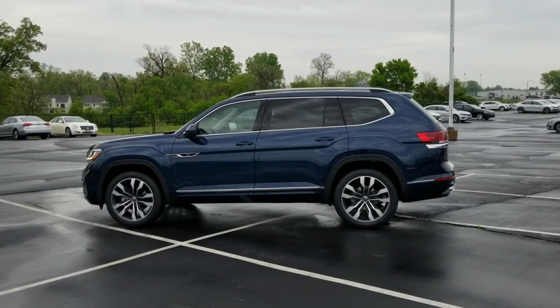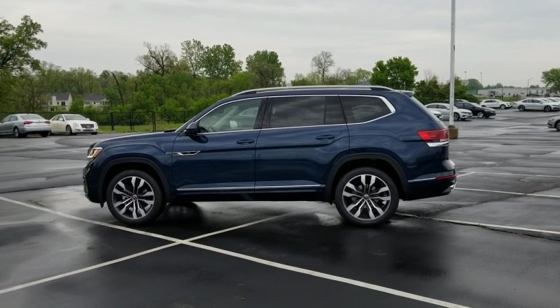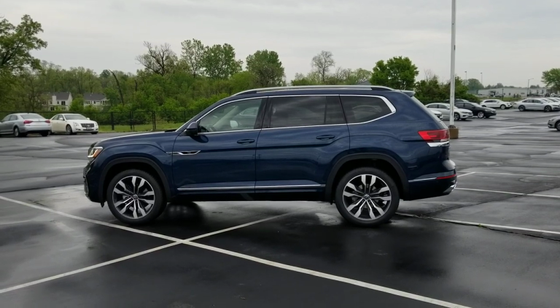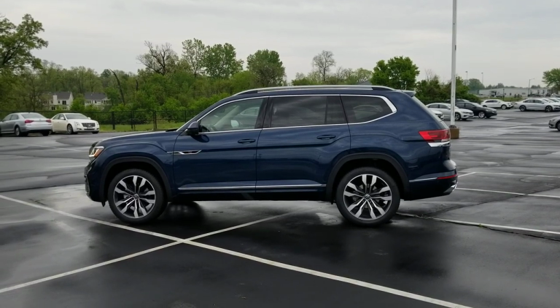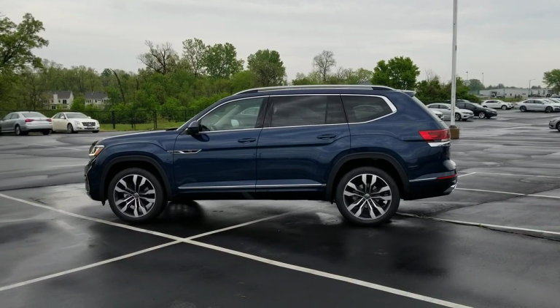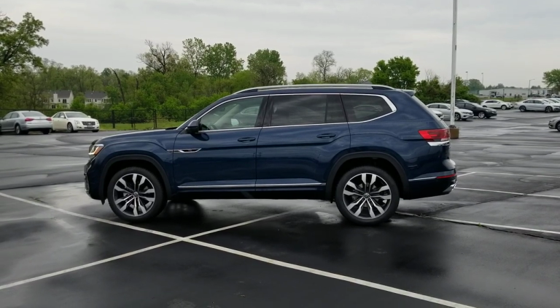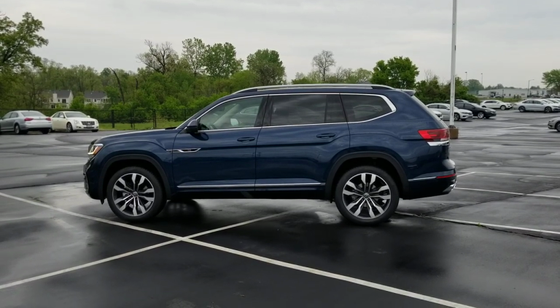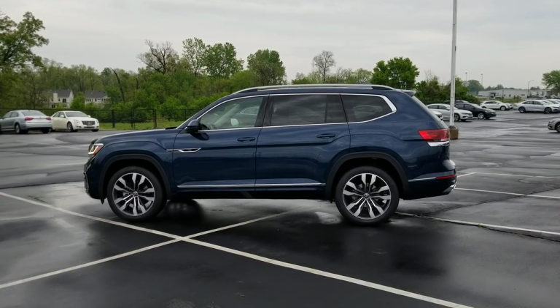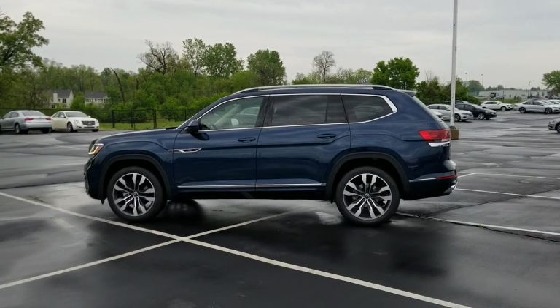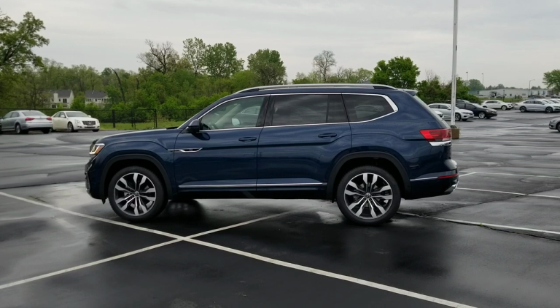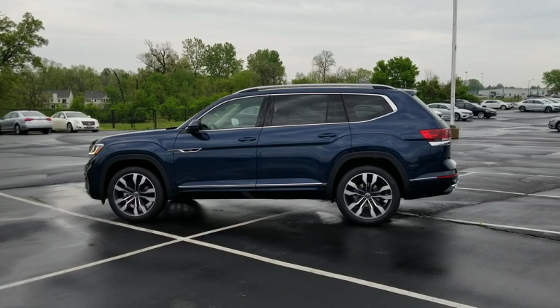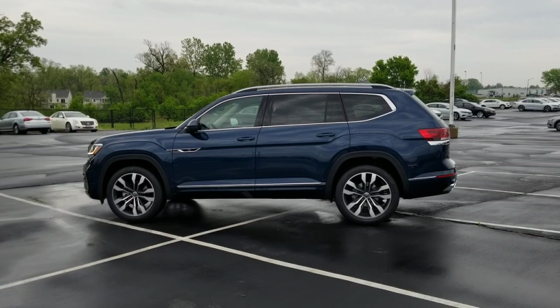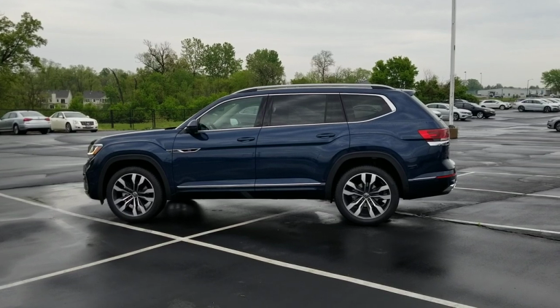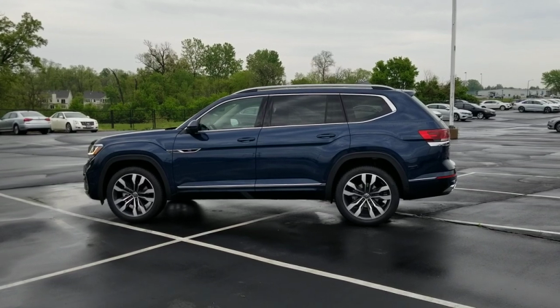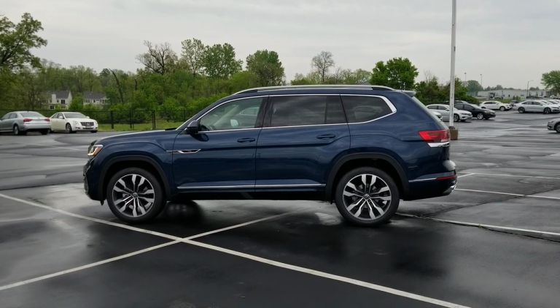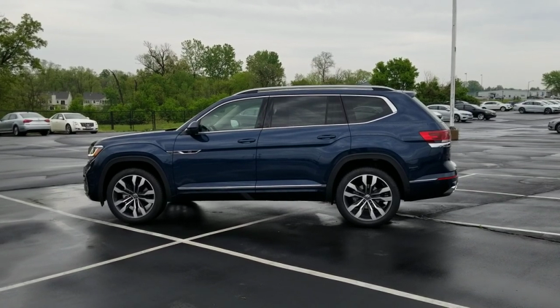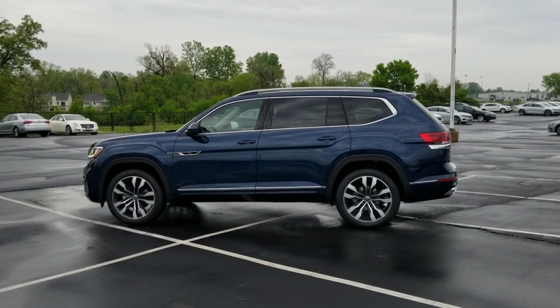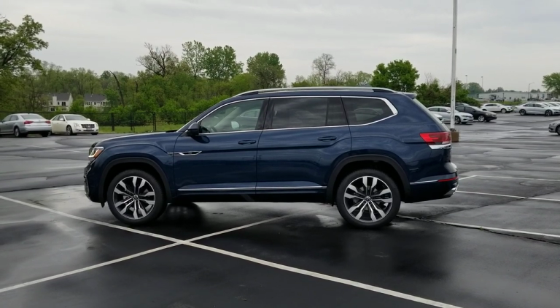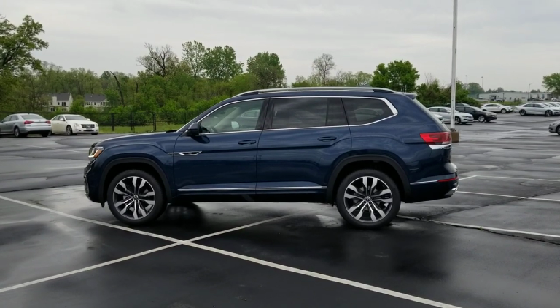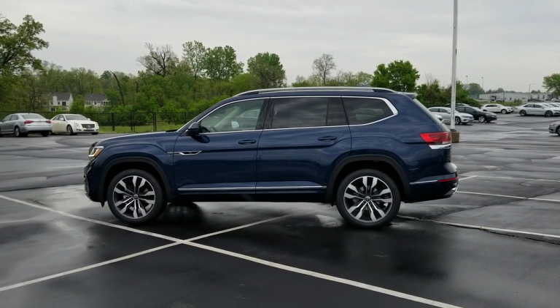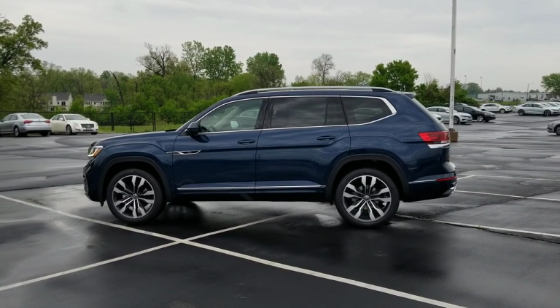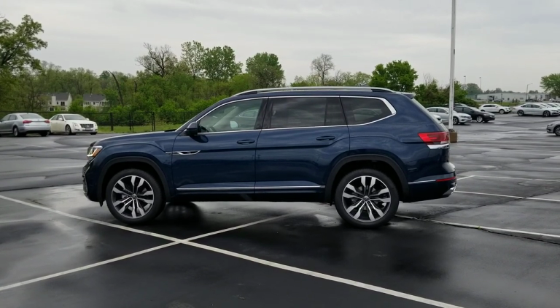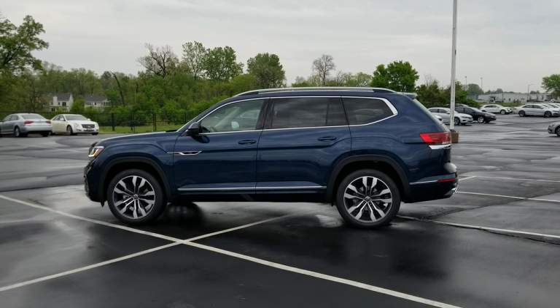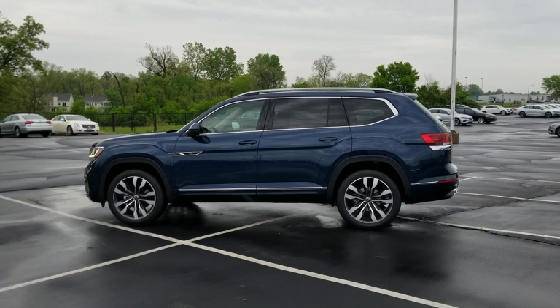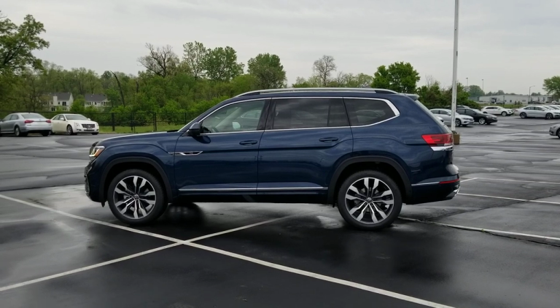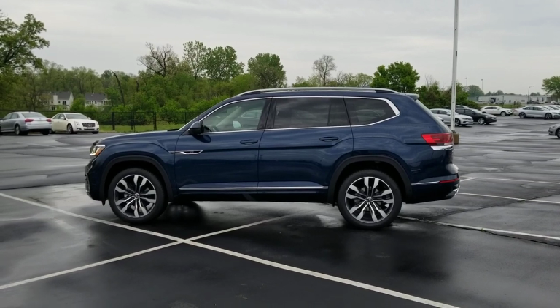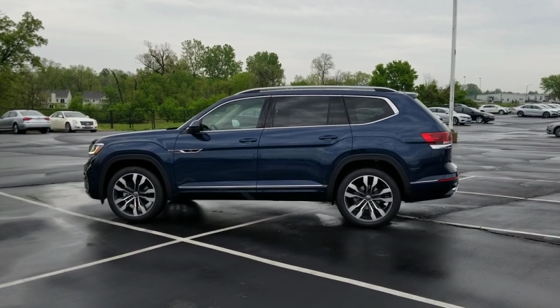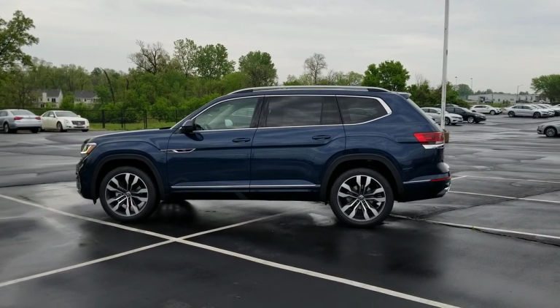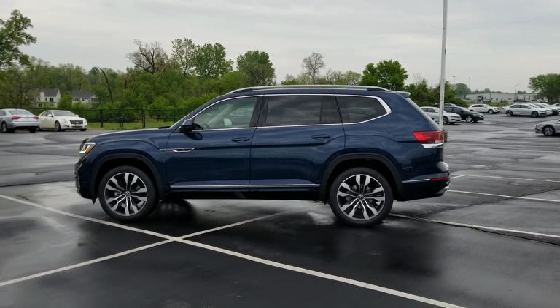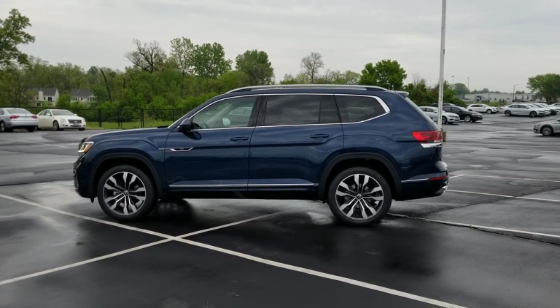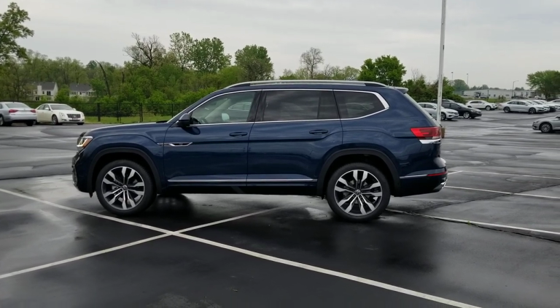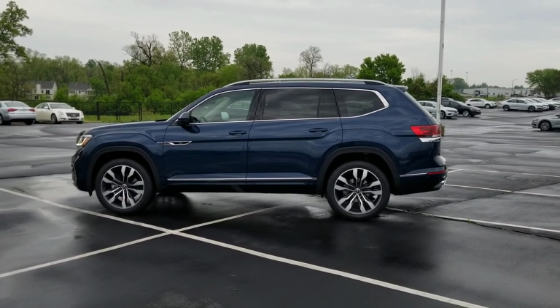Hello guys, this is Reece from Bomberido St. Peter's Volkswagen in St. Louis. Today I'm bringing a 2021 Volkswagen Atlas SEL Premium R-Line in tourmaline blue with Shetland and quartzite leather interior.